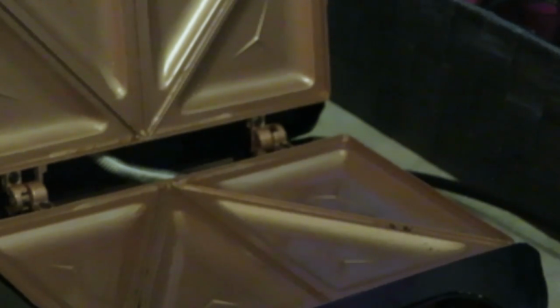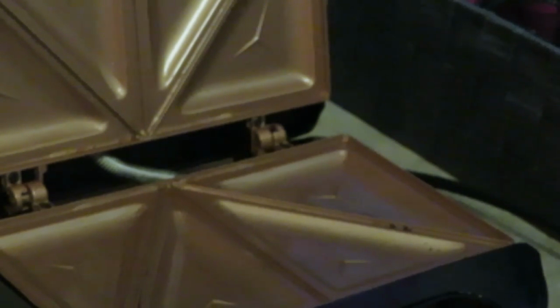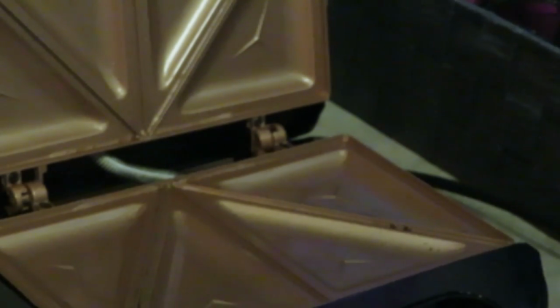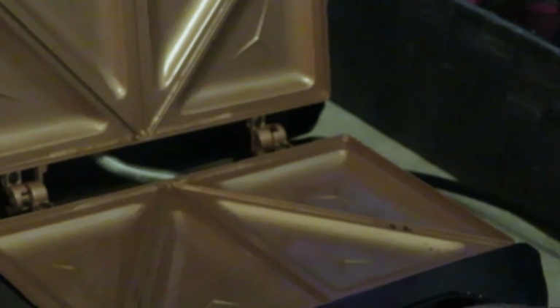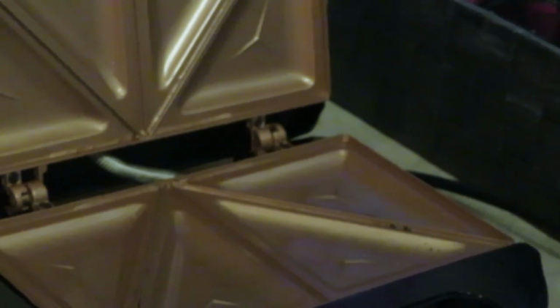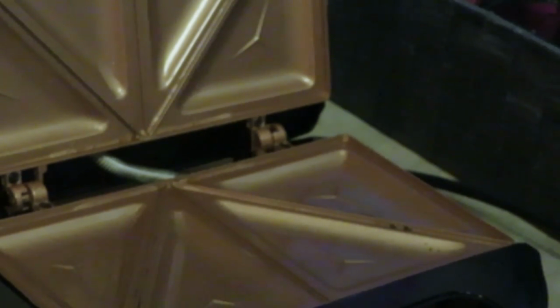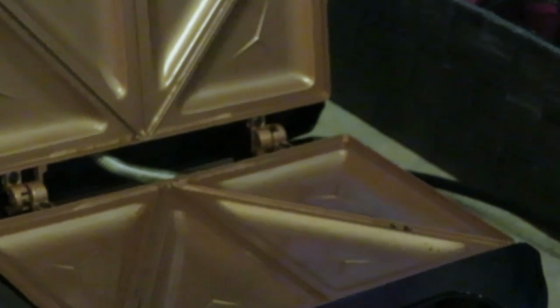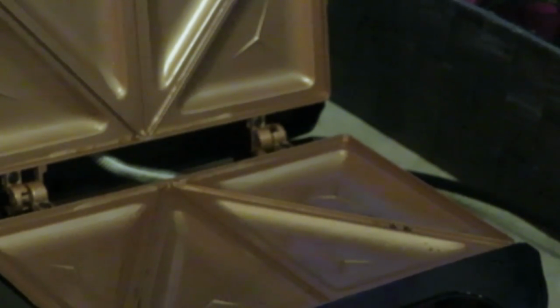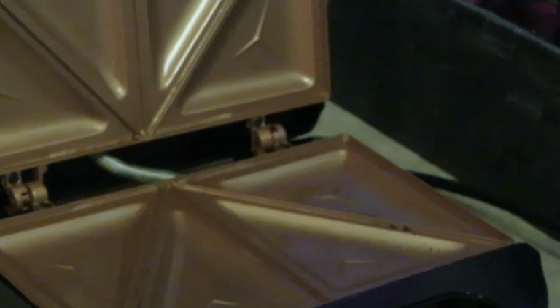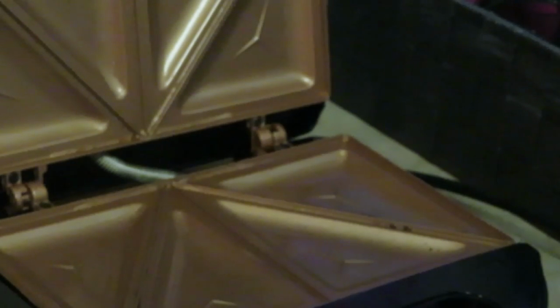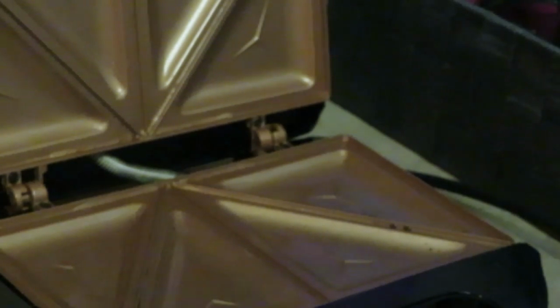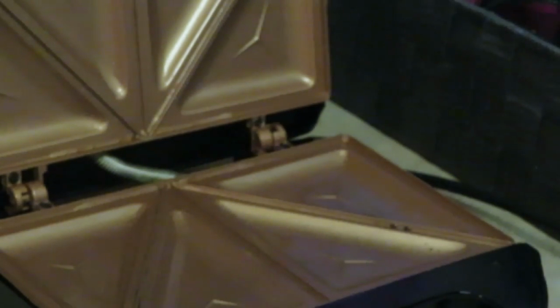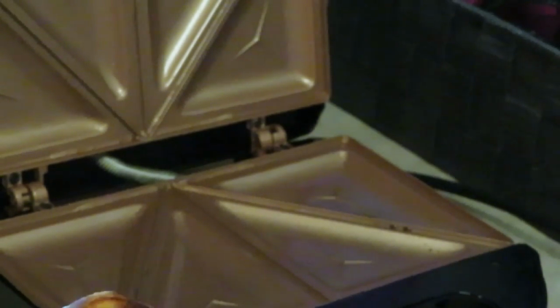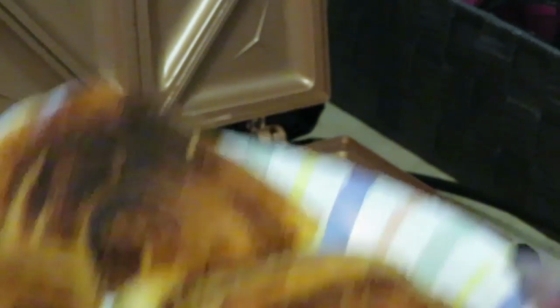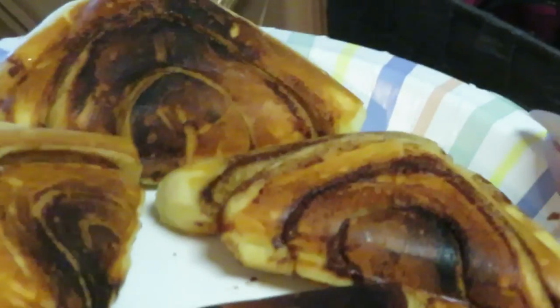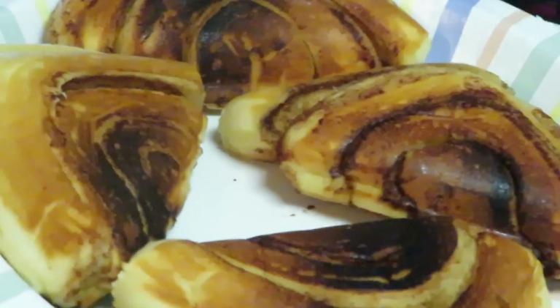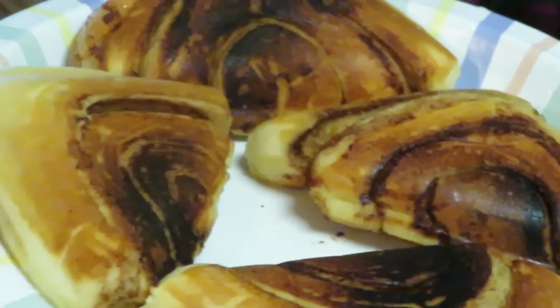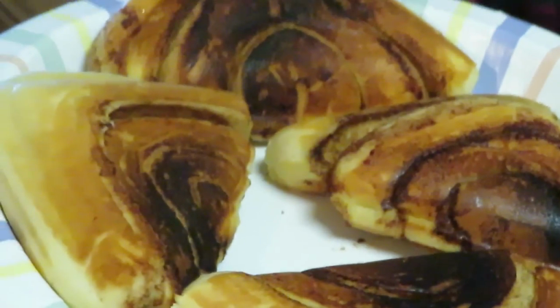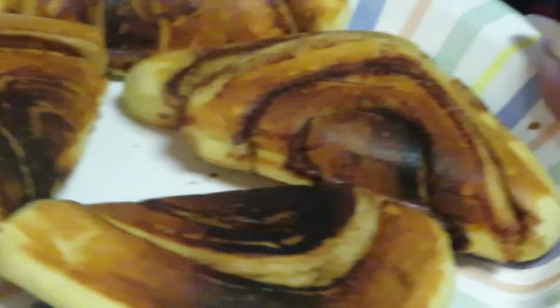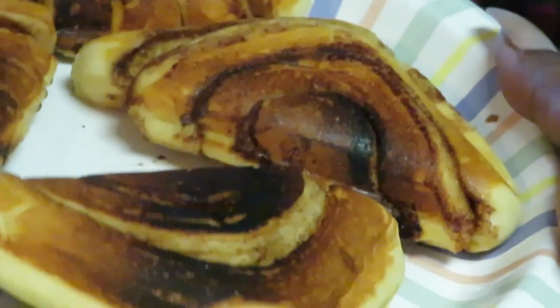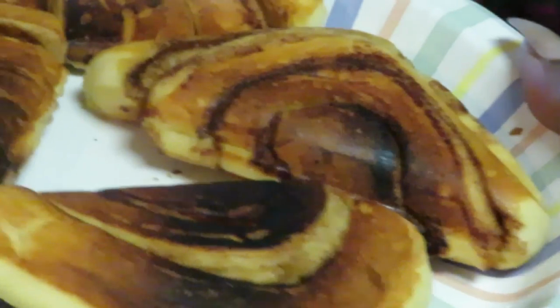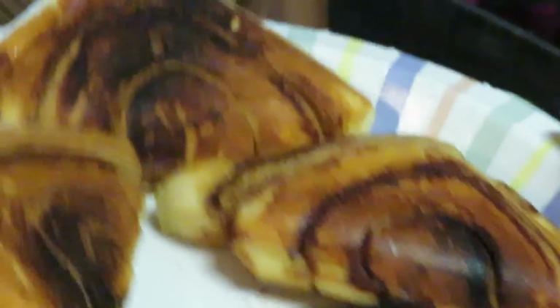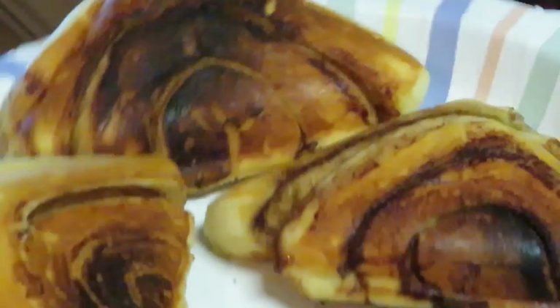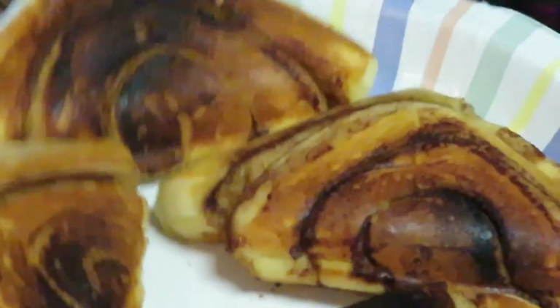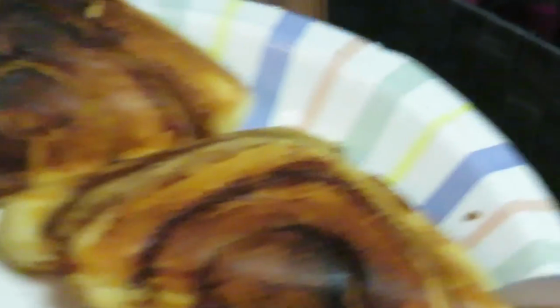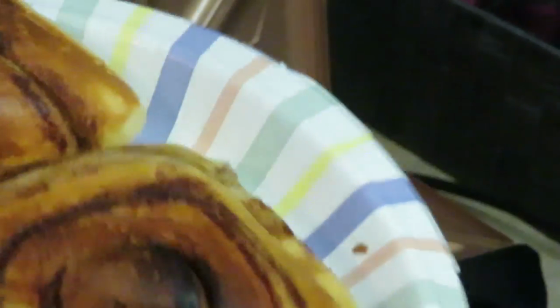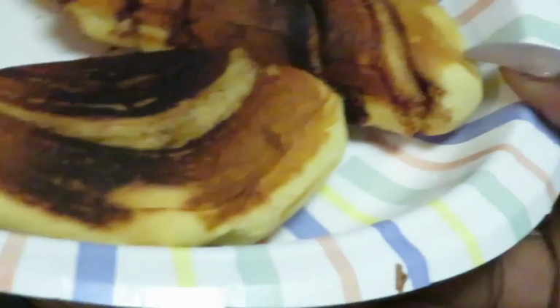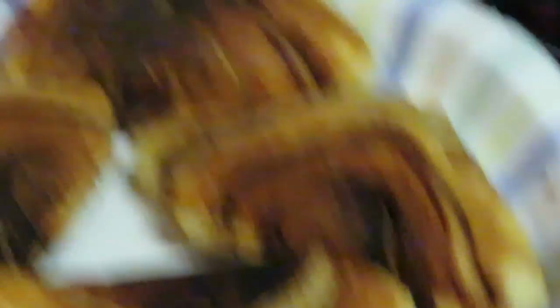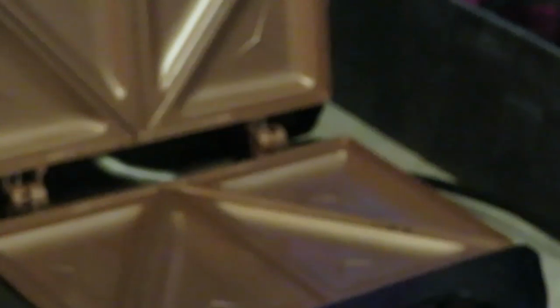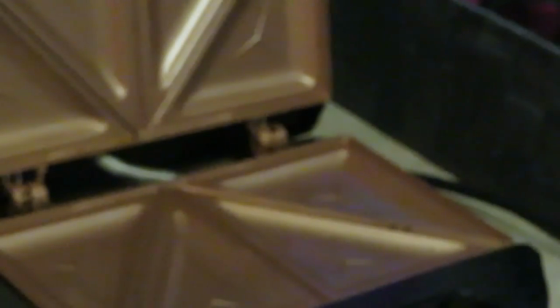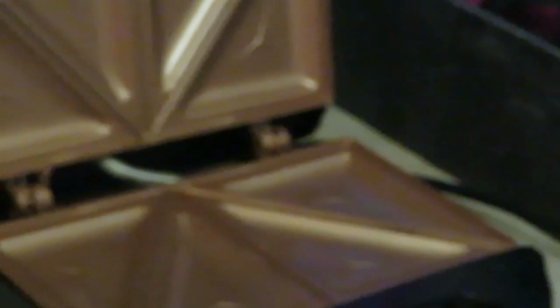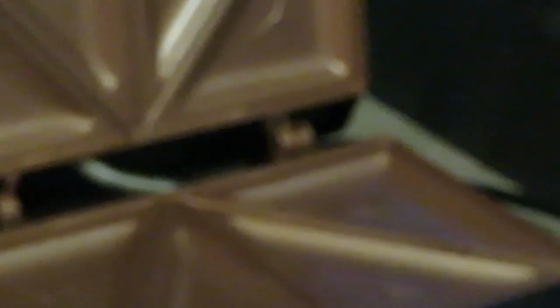They are hot, hot, hot! Look at that - it's like little cinnamon roll pouches. It's so cute and they taste so good. Let me zoom y'all out for a second.